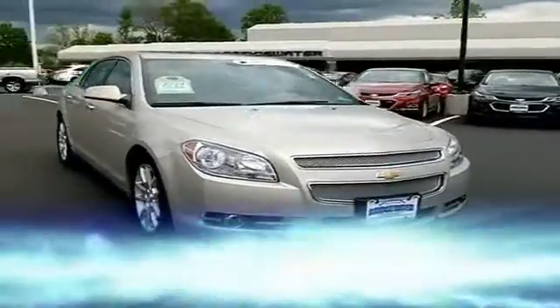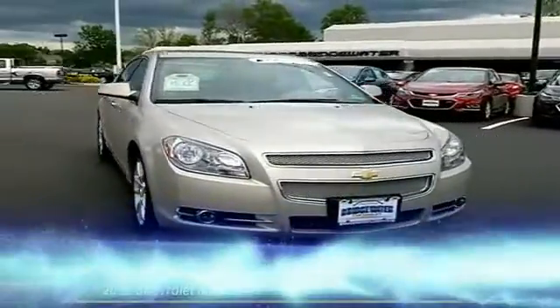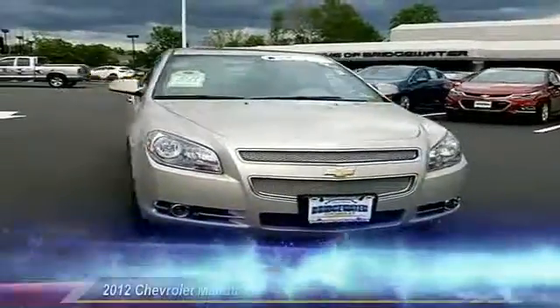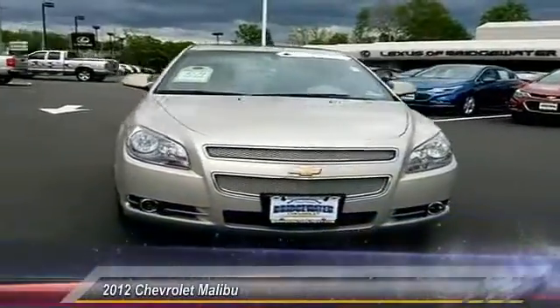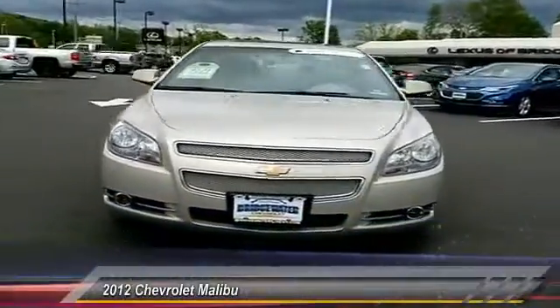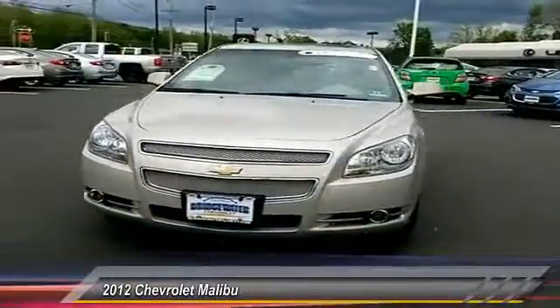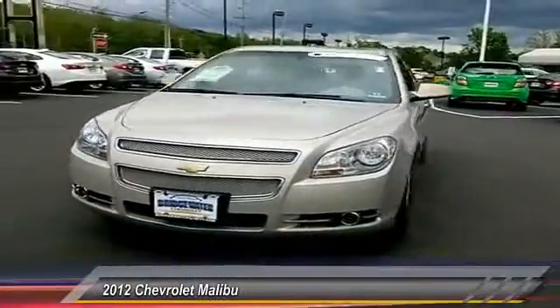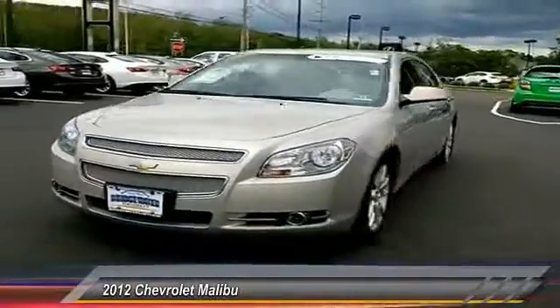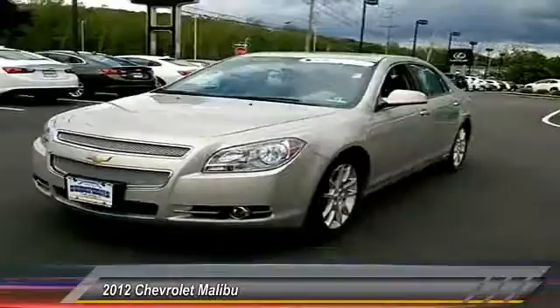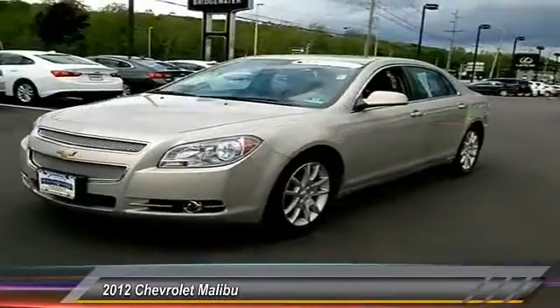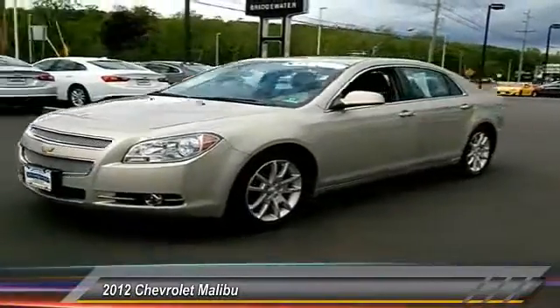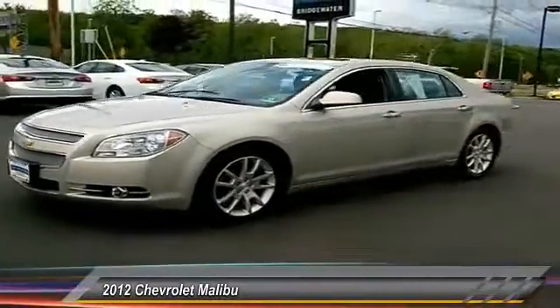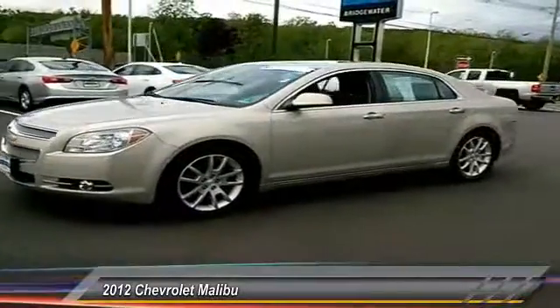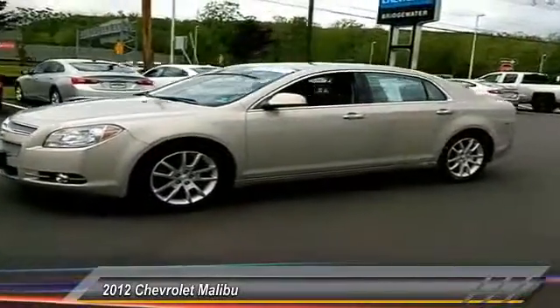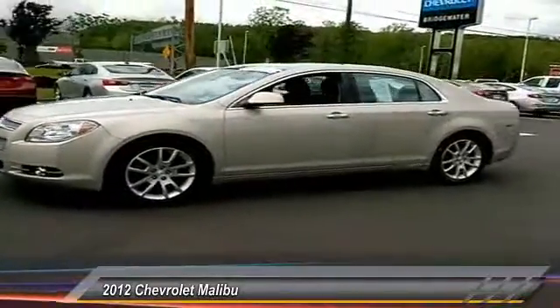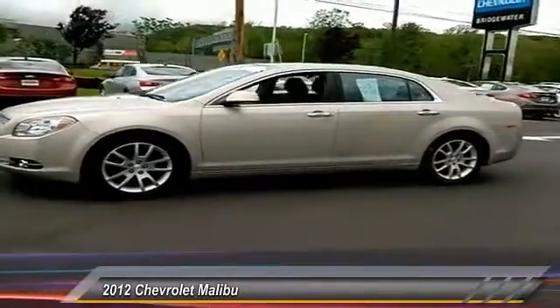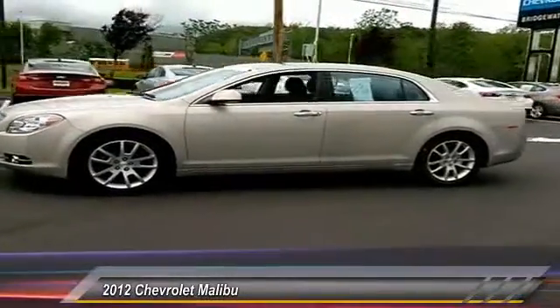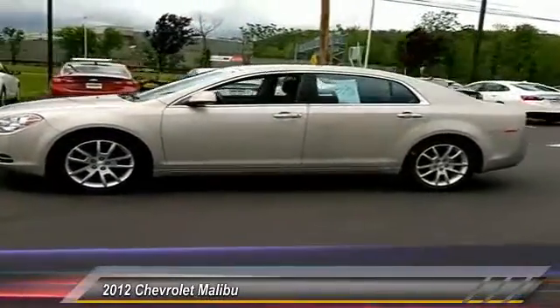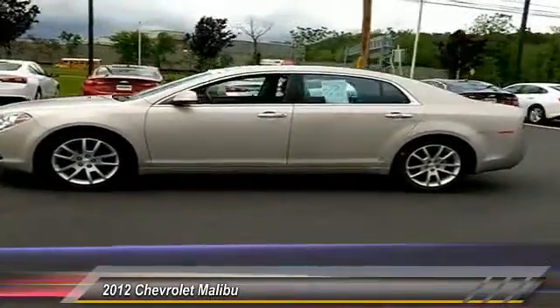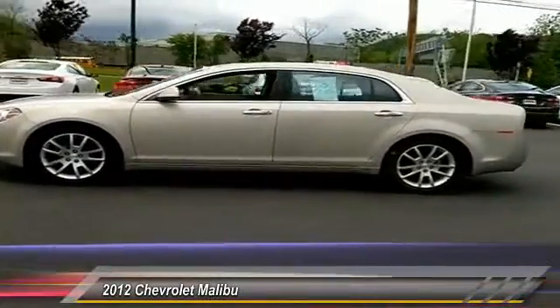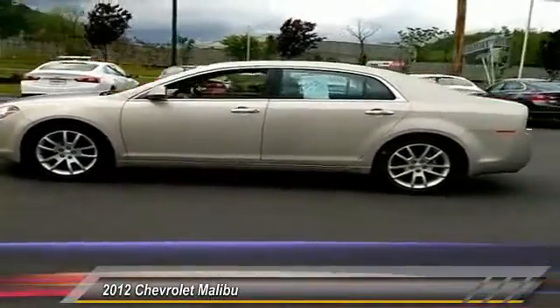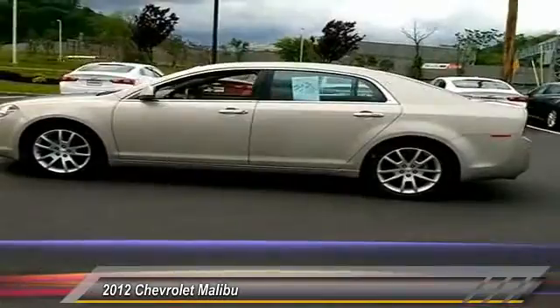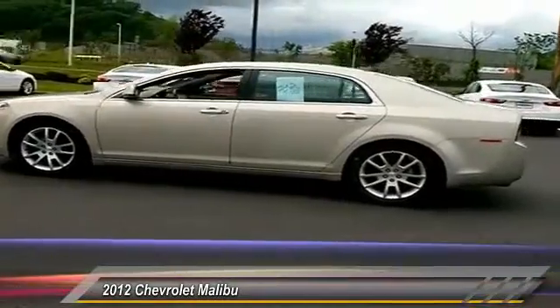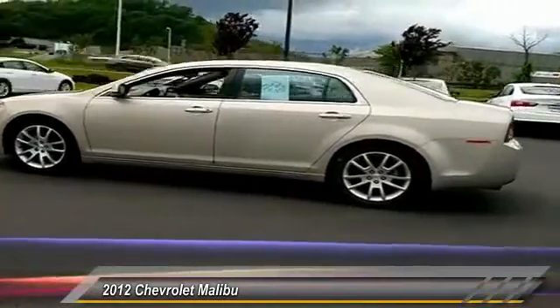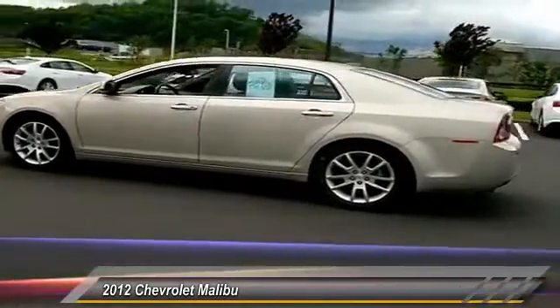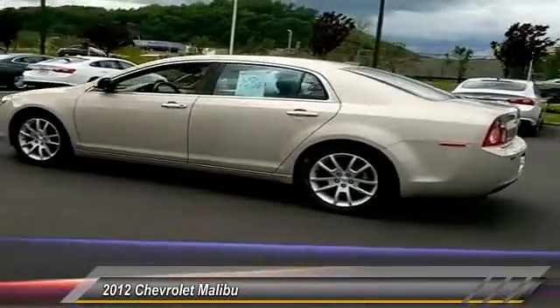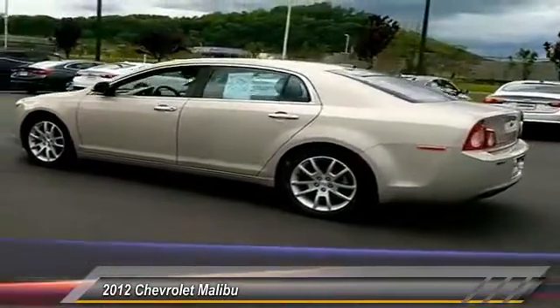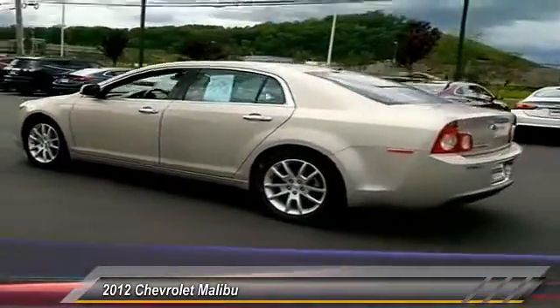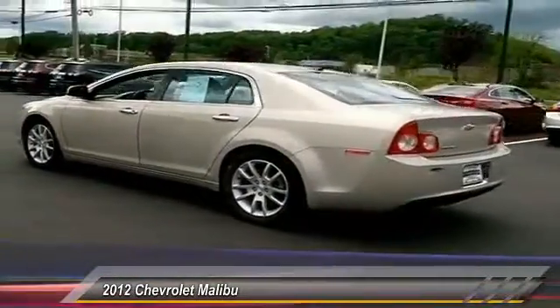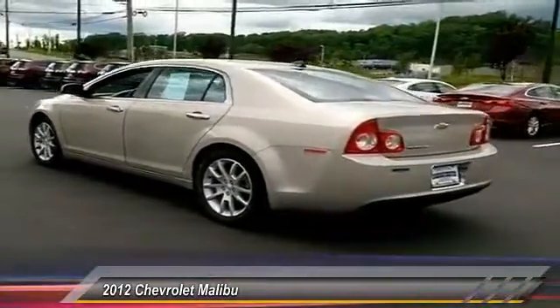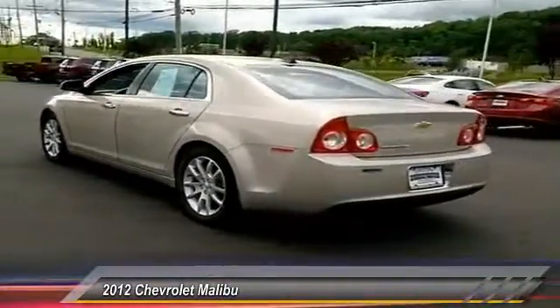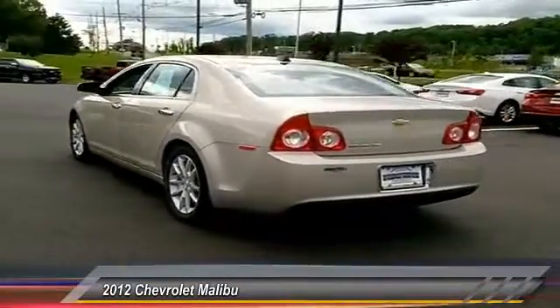2012 Malibu. A combination of performance and fuel economy, the Malibu is a great commuting car and is priced below $15,000. This vehicle has less than 25,000 miles.